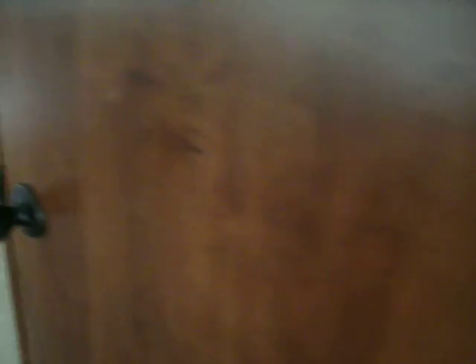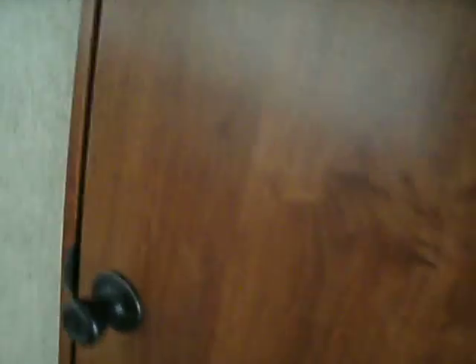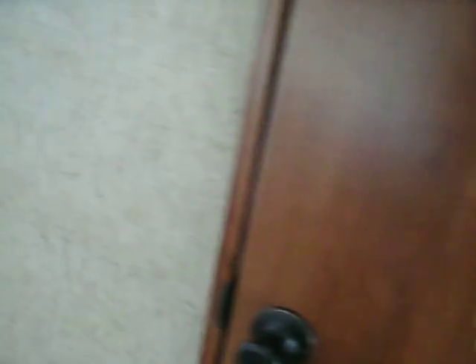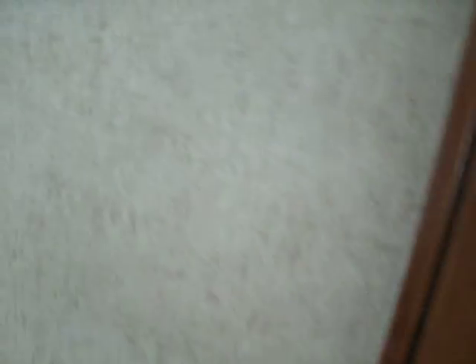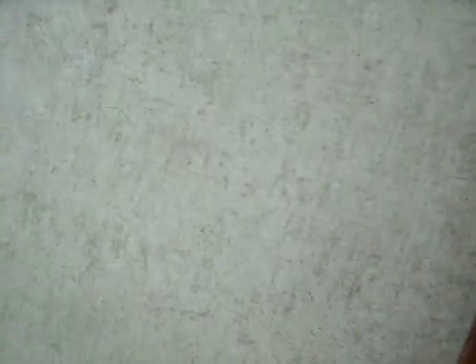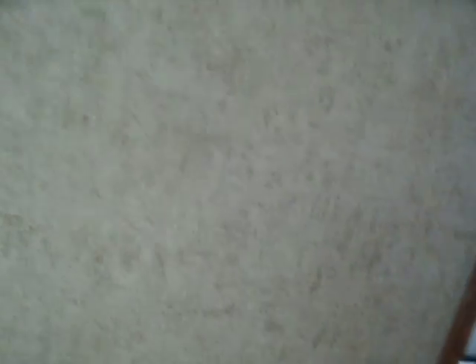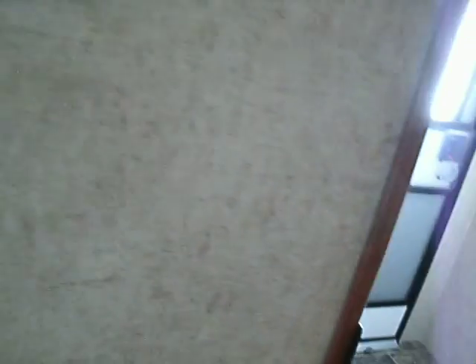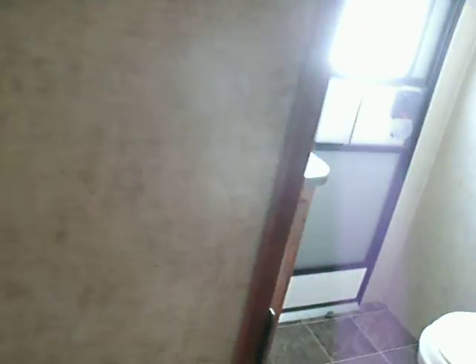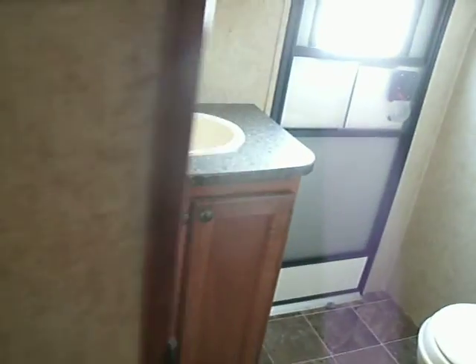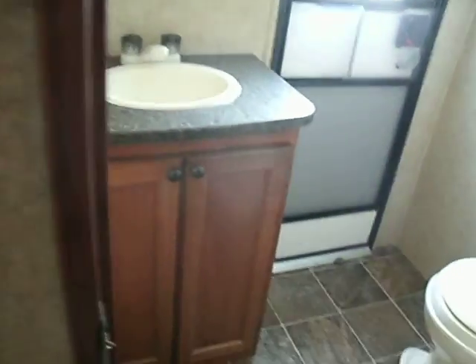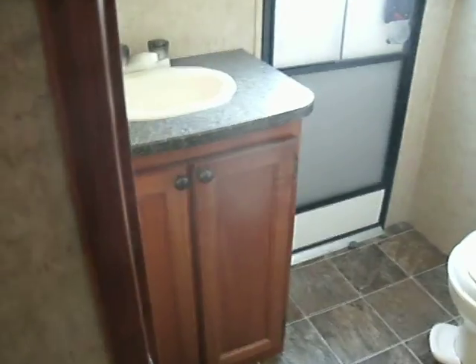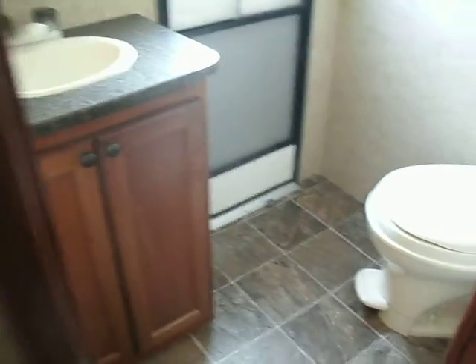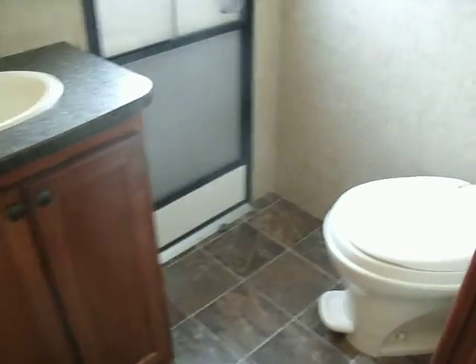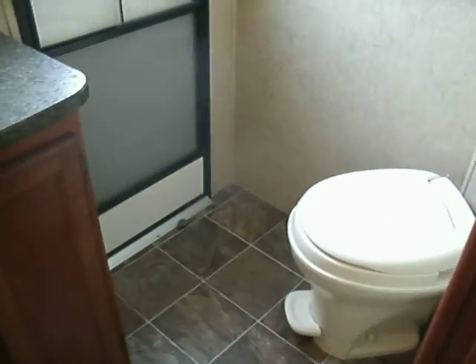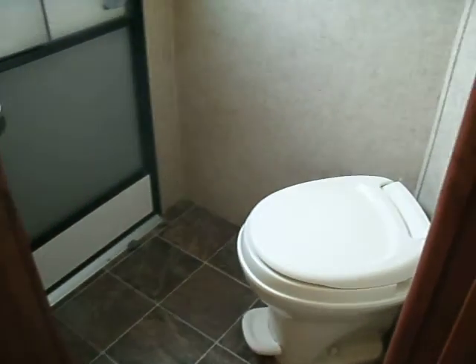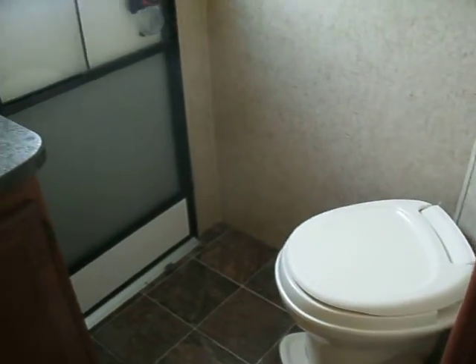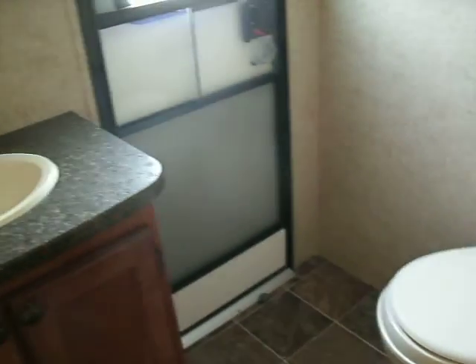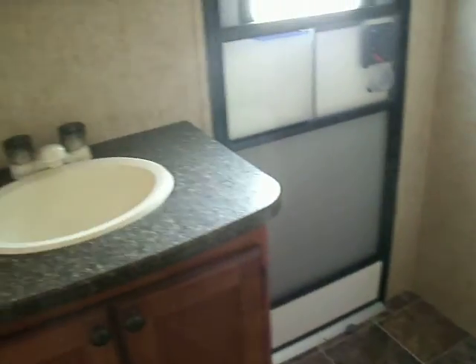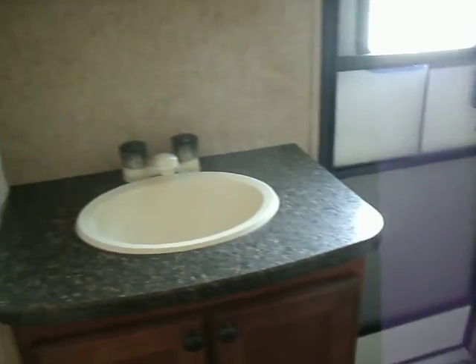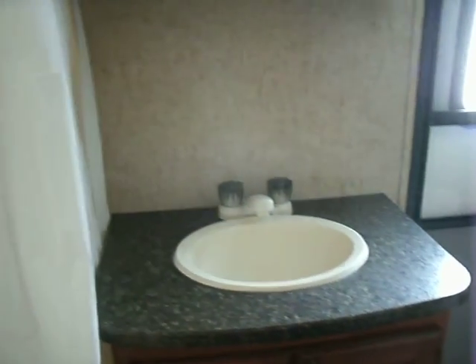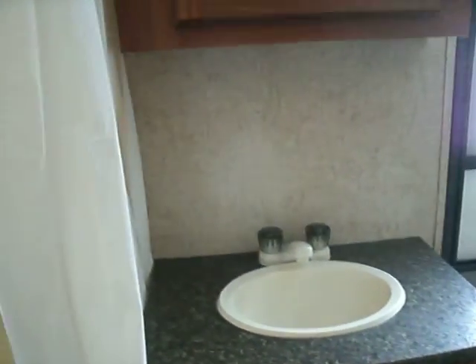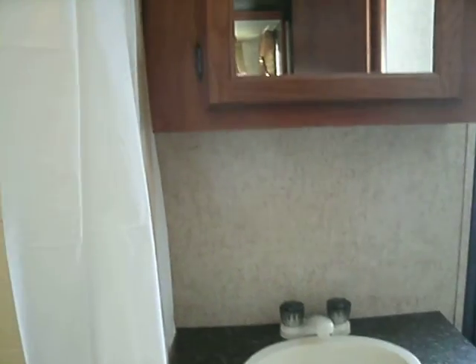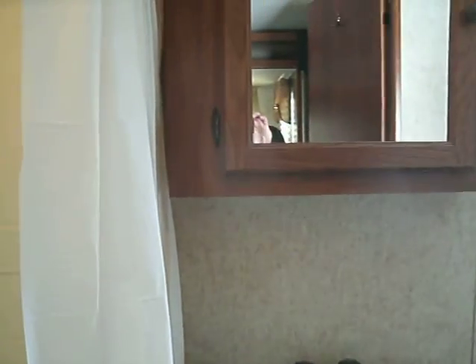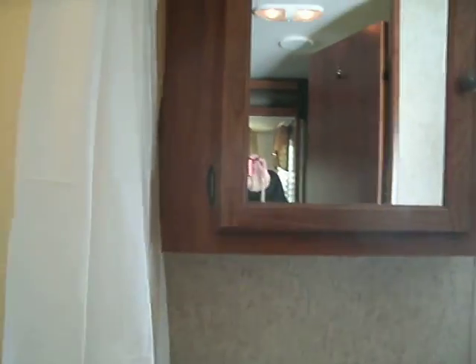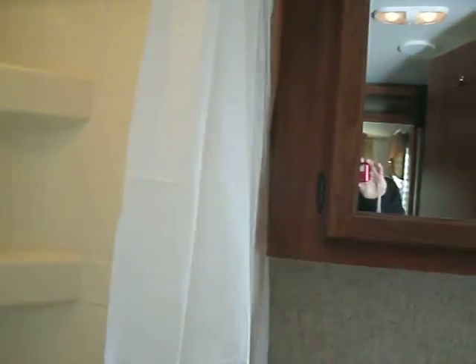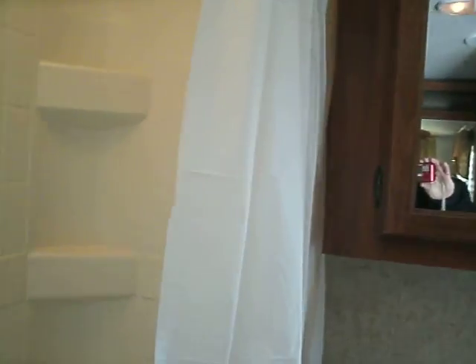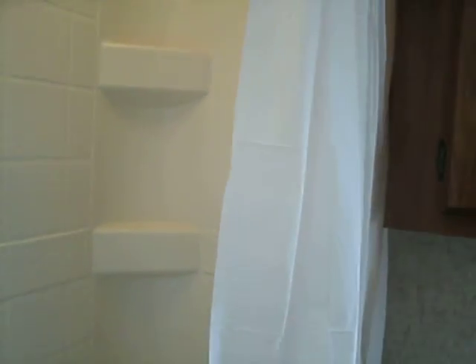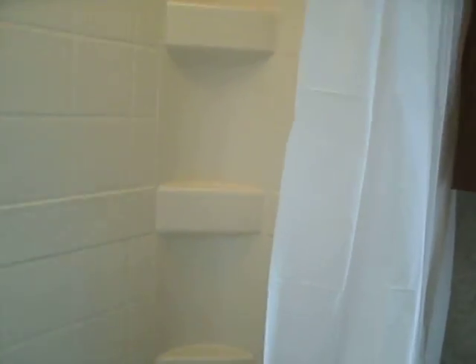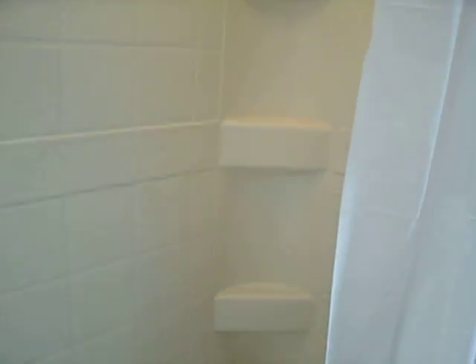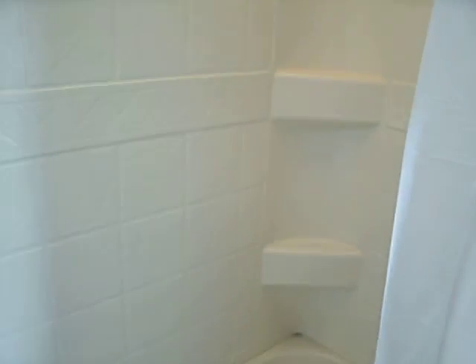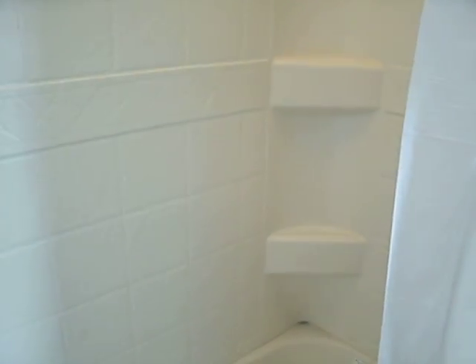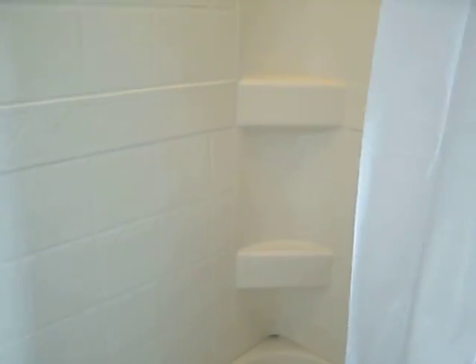The bathroom, which I mentioned can be accessed from the outside, is nice and spacious. It features a full flush toilet, a night-sized vanity, a mirror and medicine cabinet, and of course a tub-shower combination.